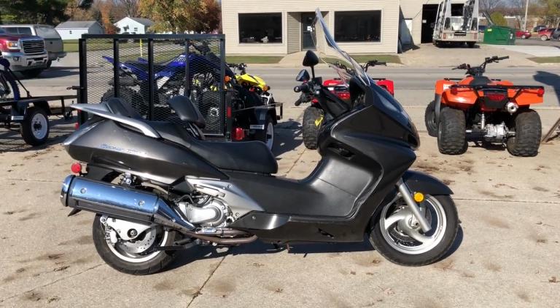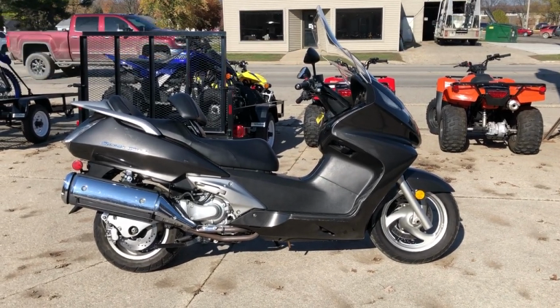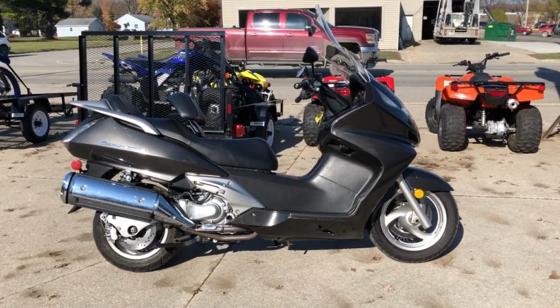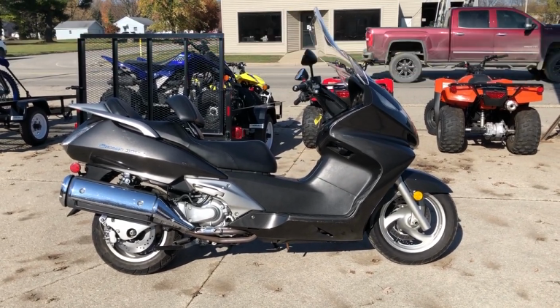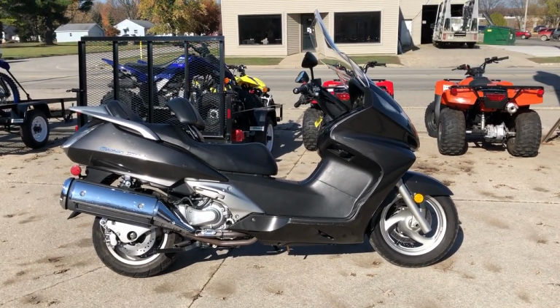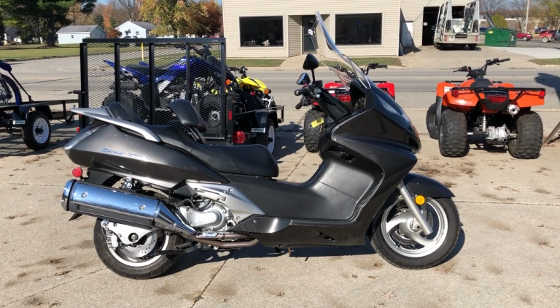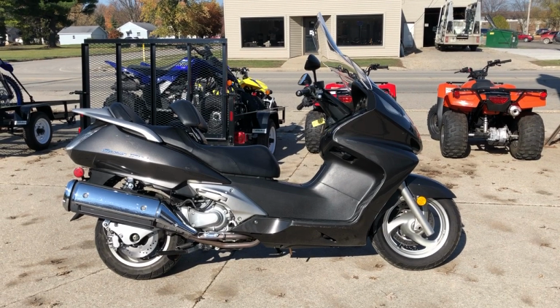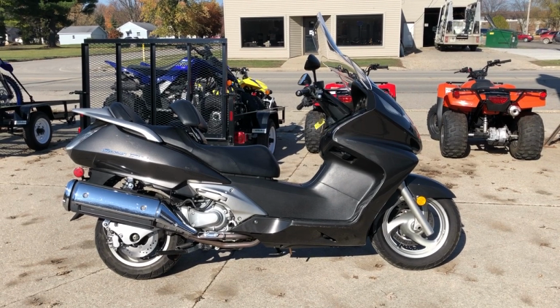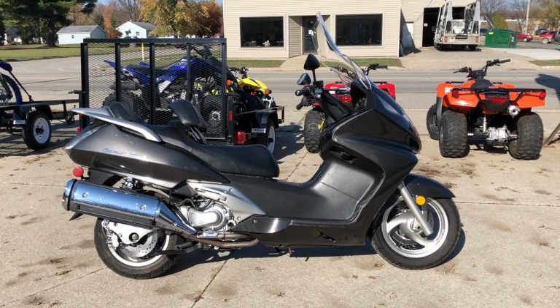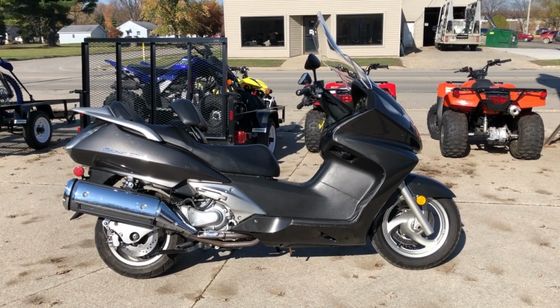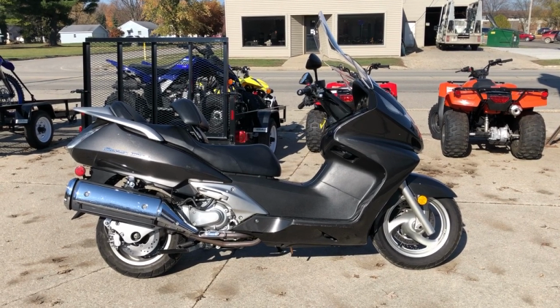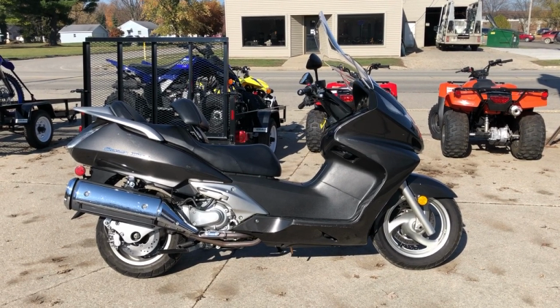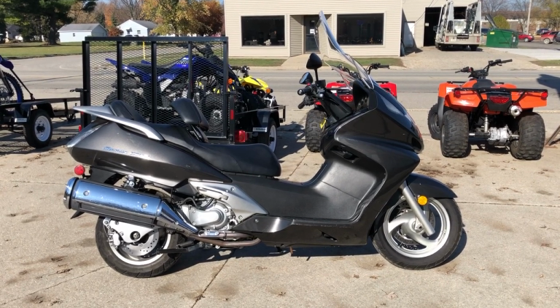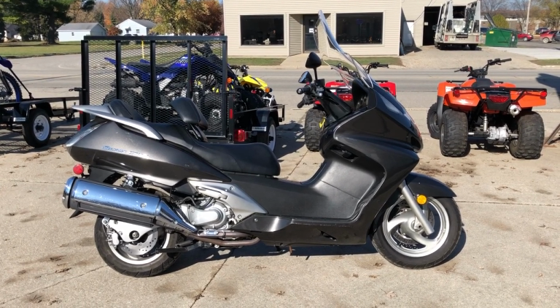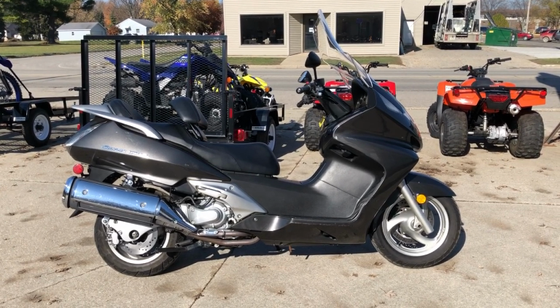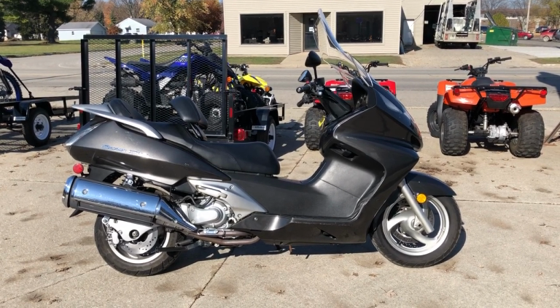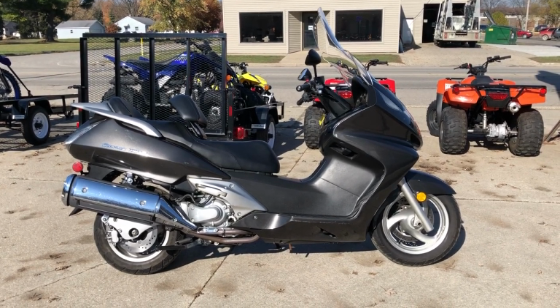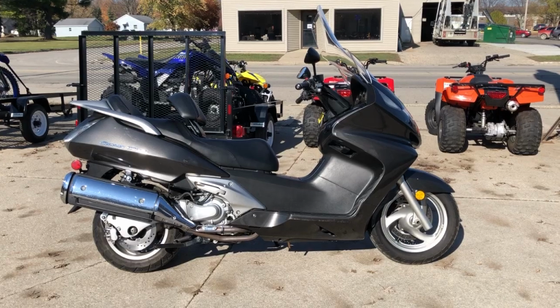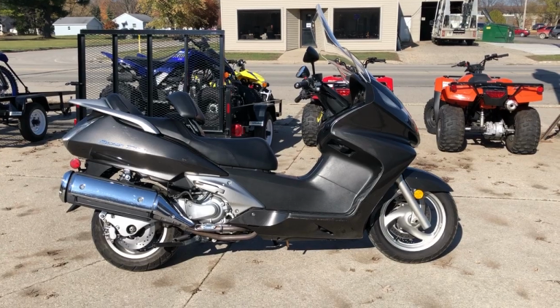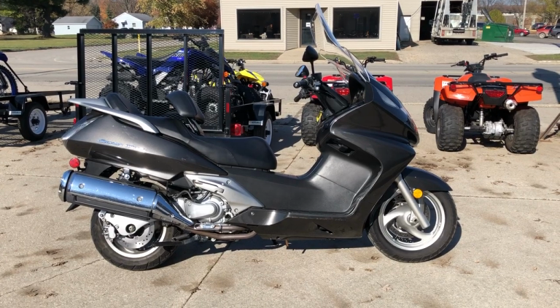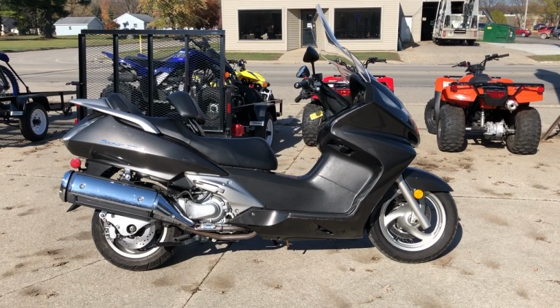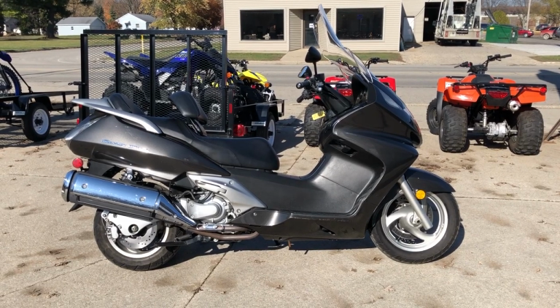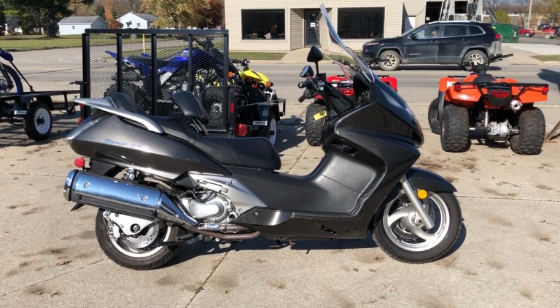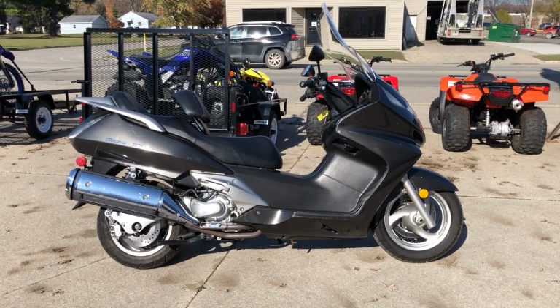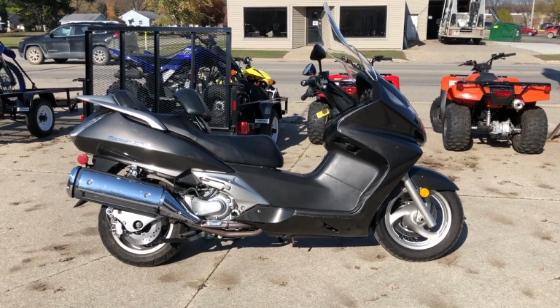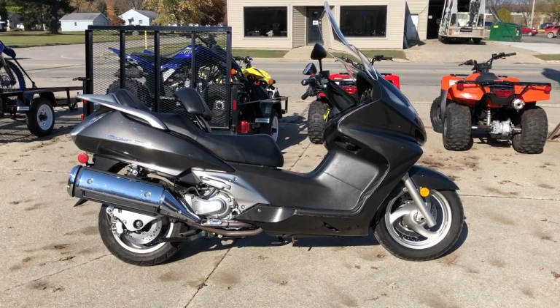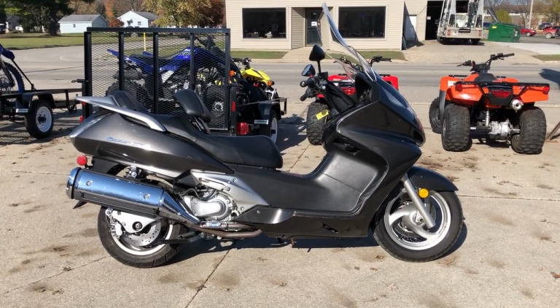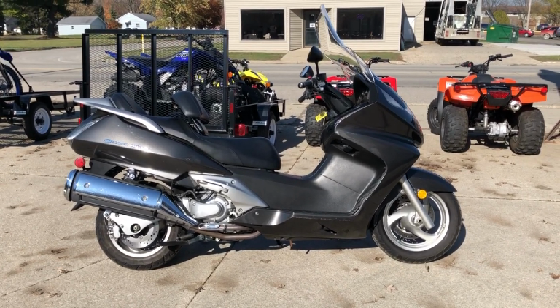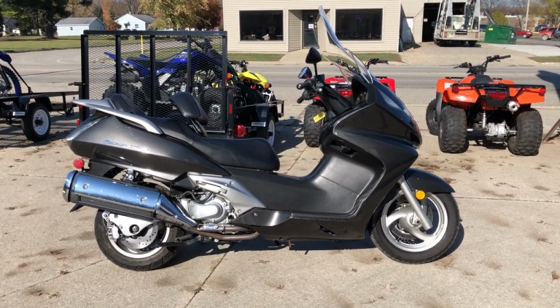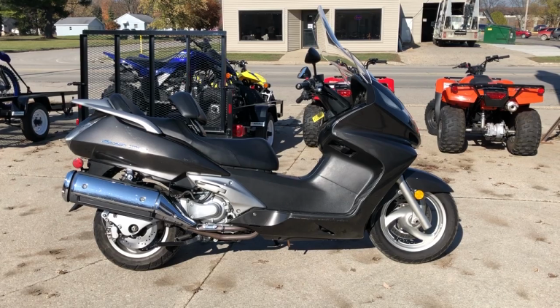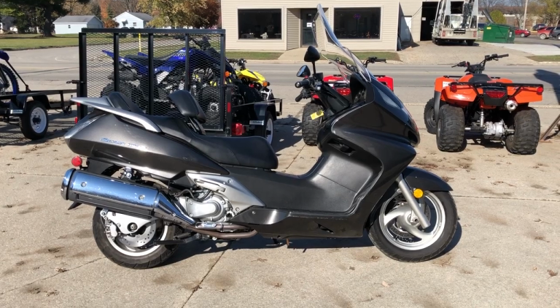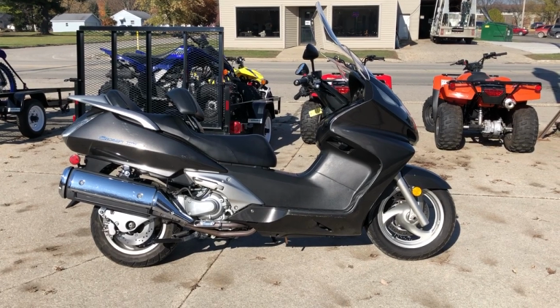Here at Approval Powersports we've got 600 used motorcycles in stock, about 300 used Harley-Davidsons. We have financing programs for everybody — good credit, no credit, bad credit — we've got a program for you.